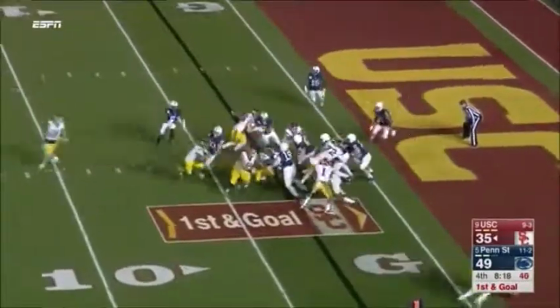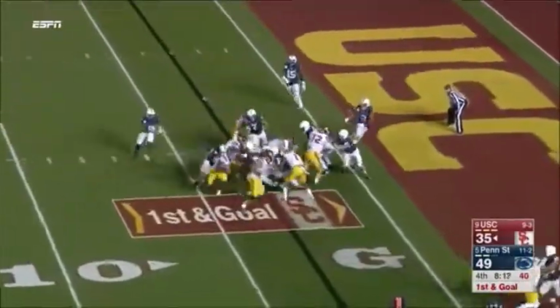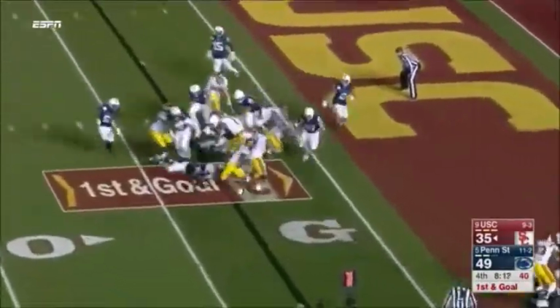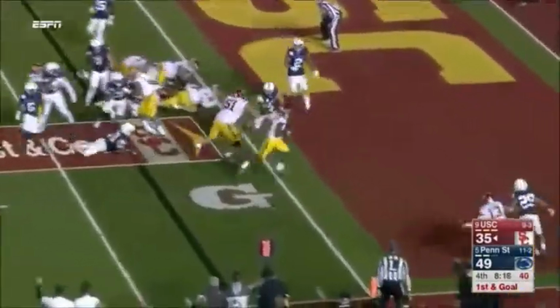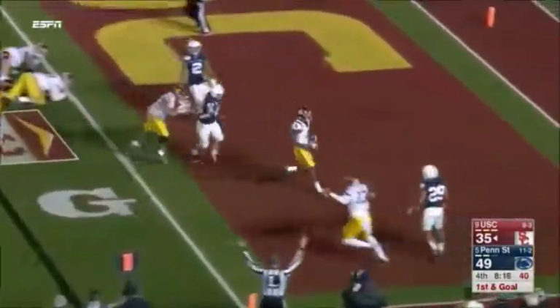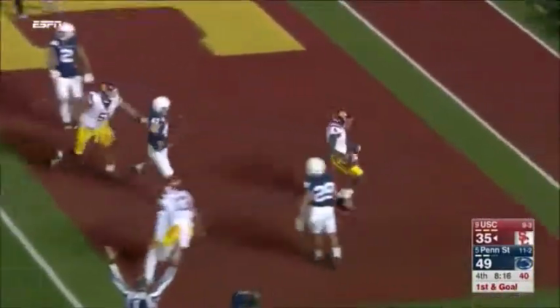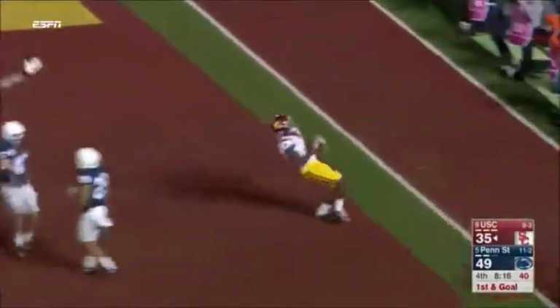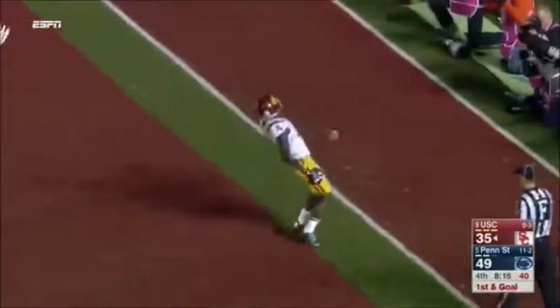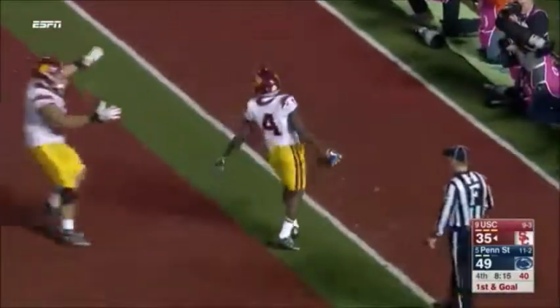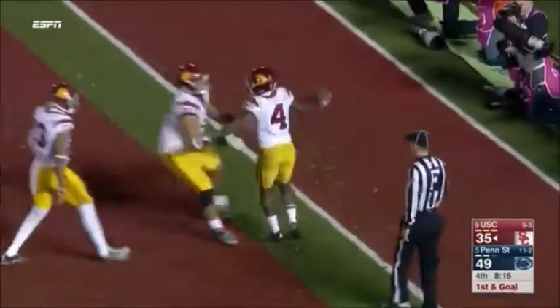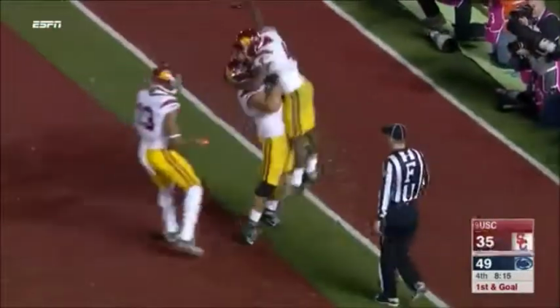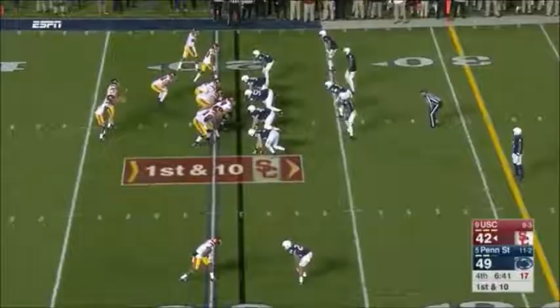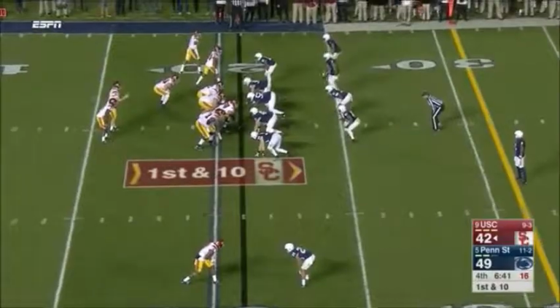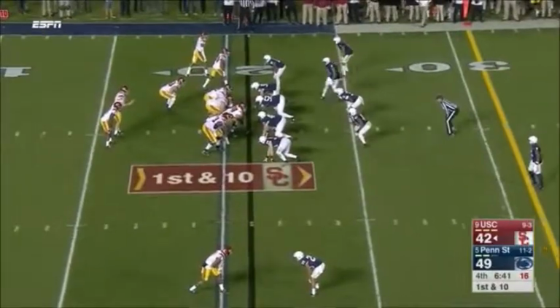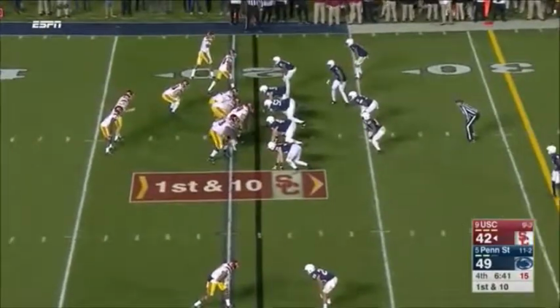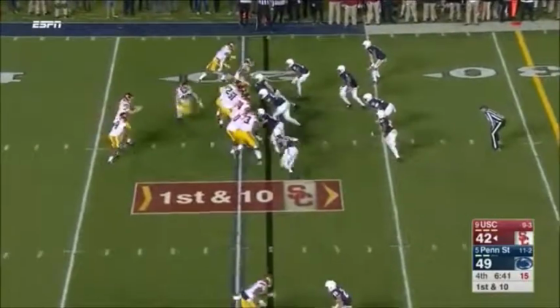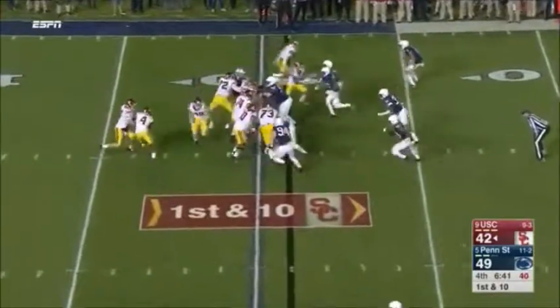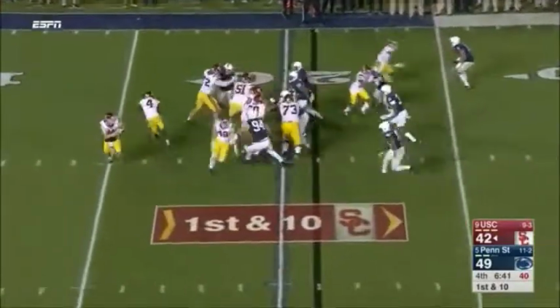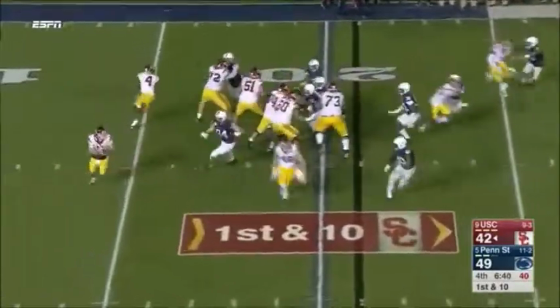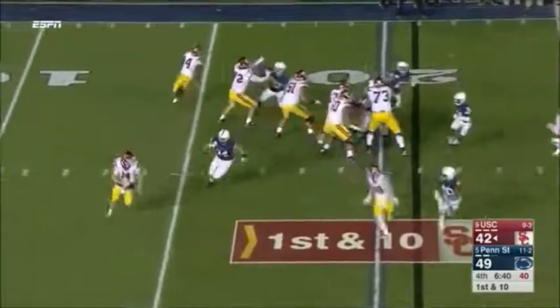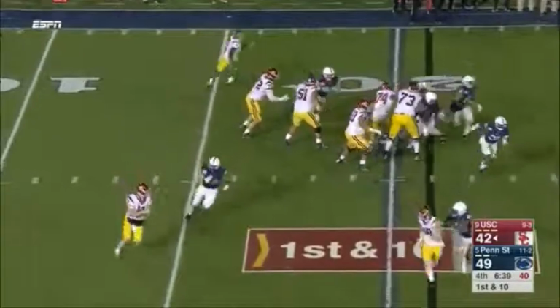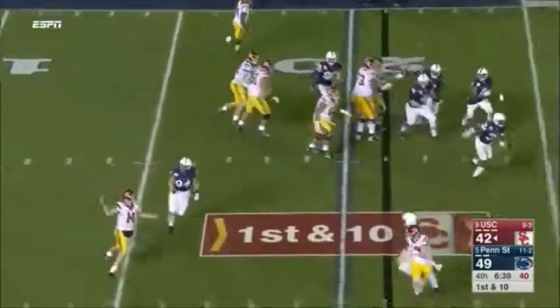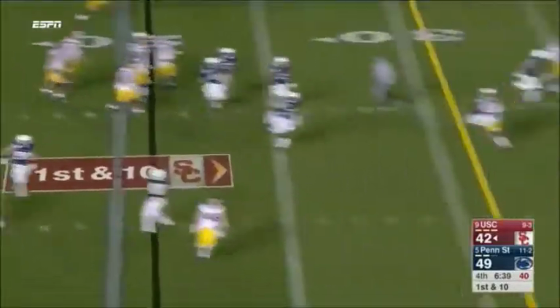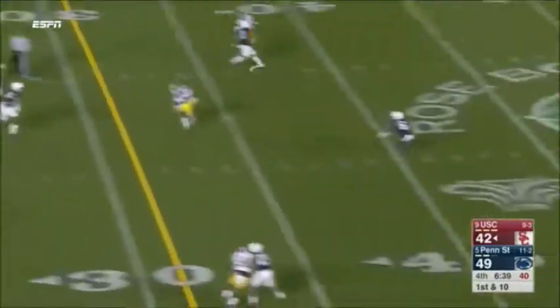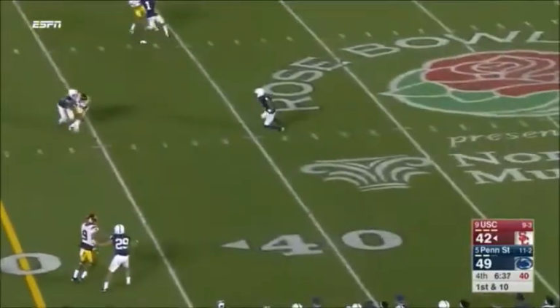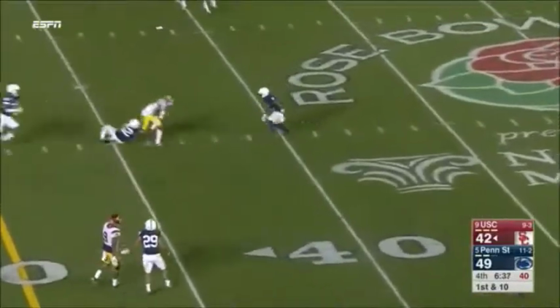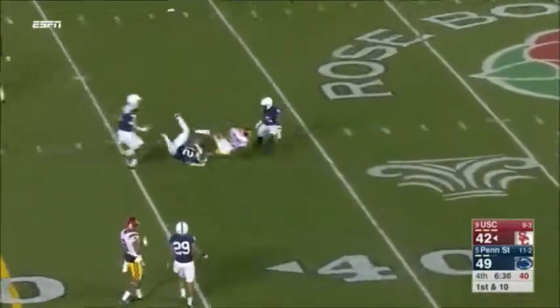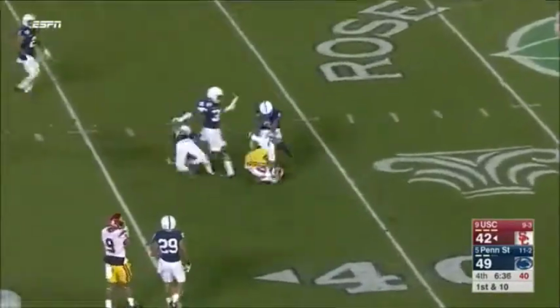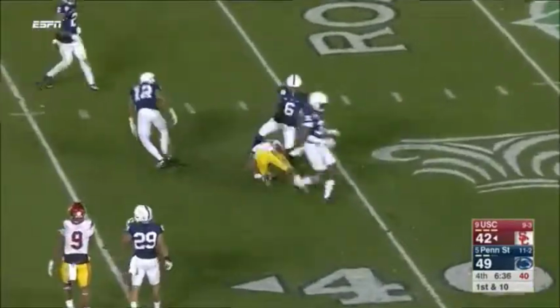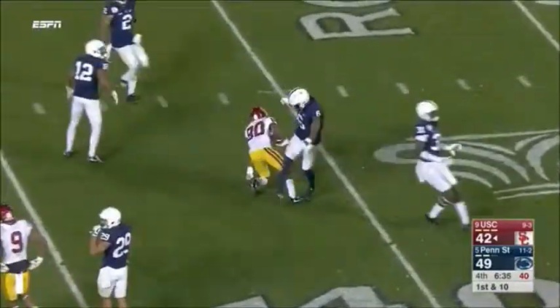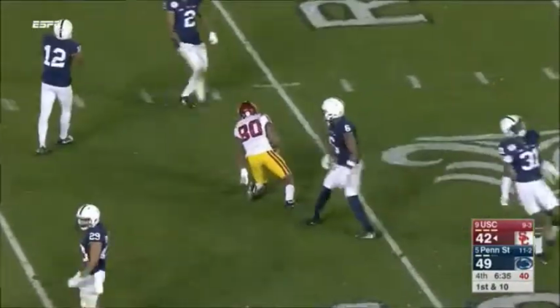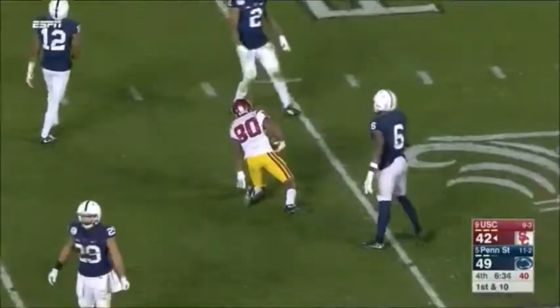Jones — touchdown, SC! Darnold on the run, flips it over the middle, and the catch by Burnett, who's been a weapon.